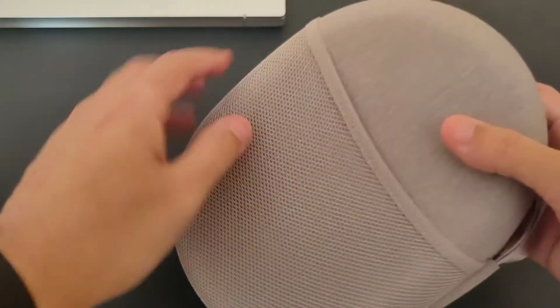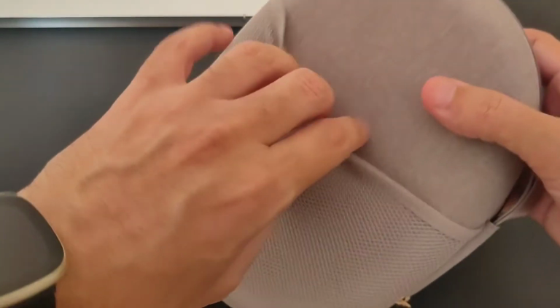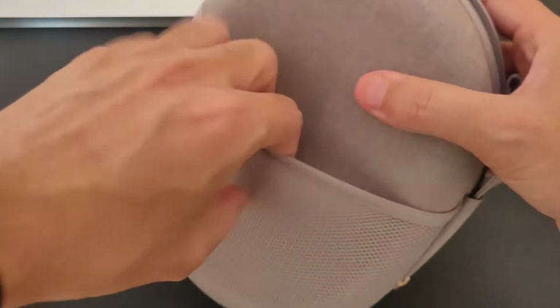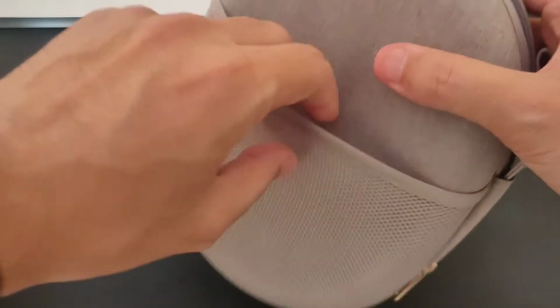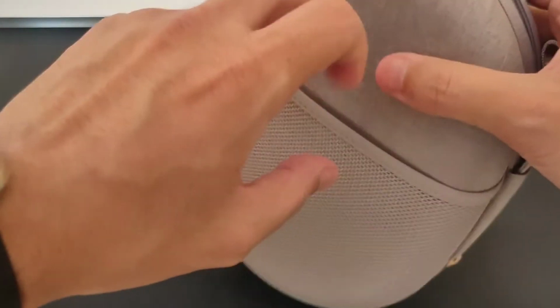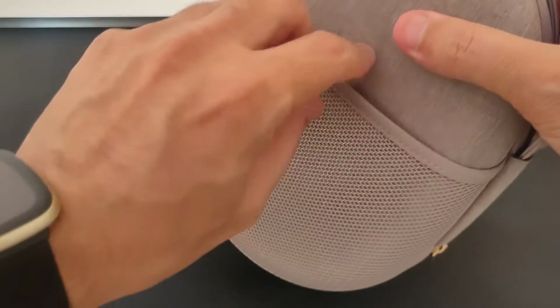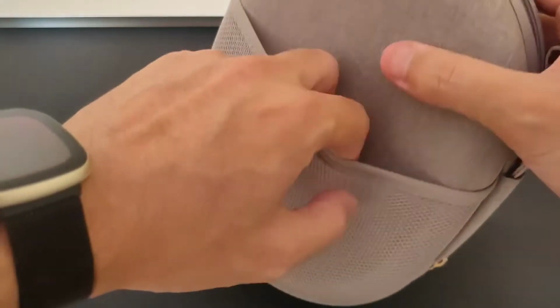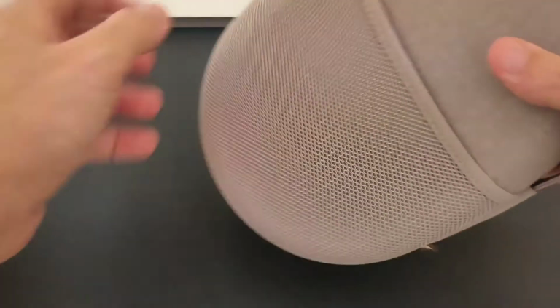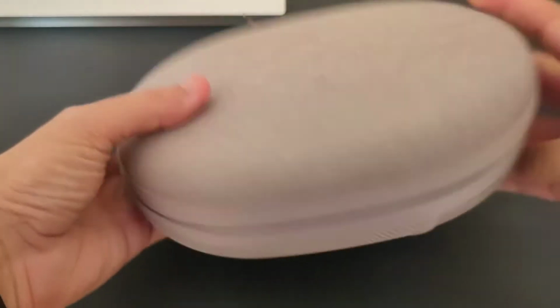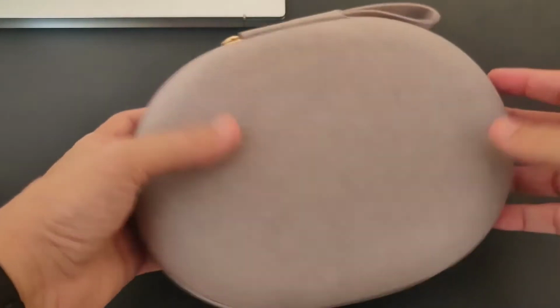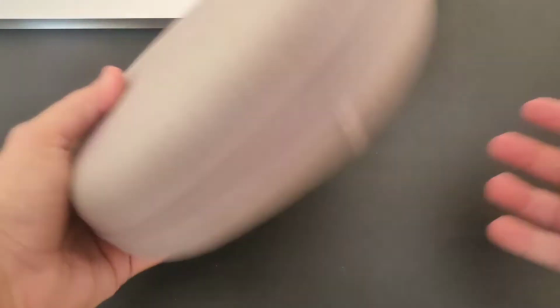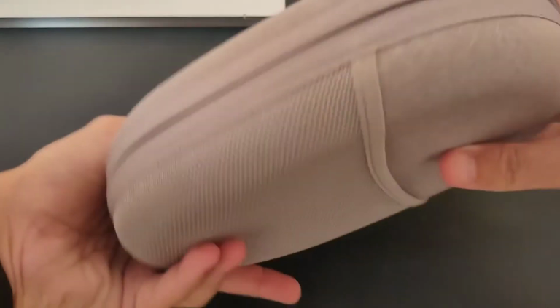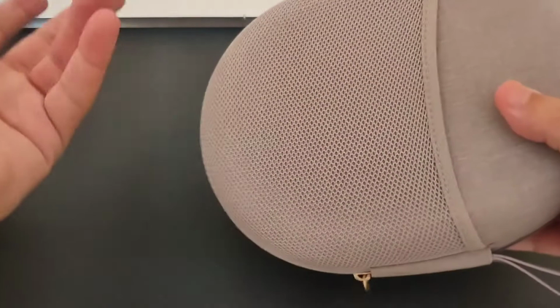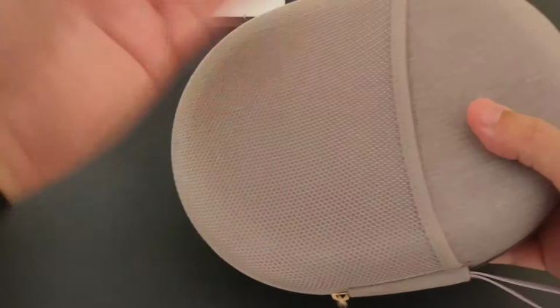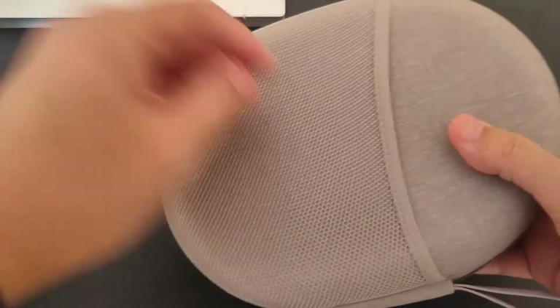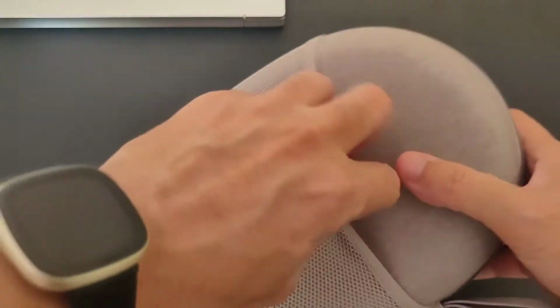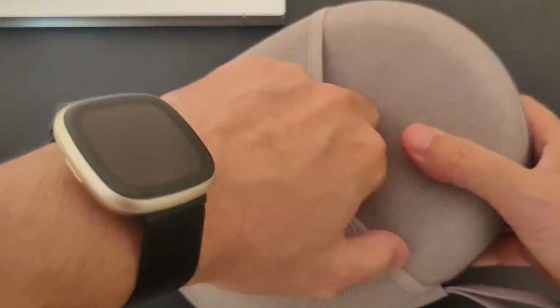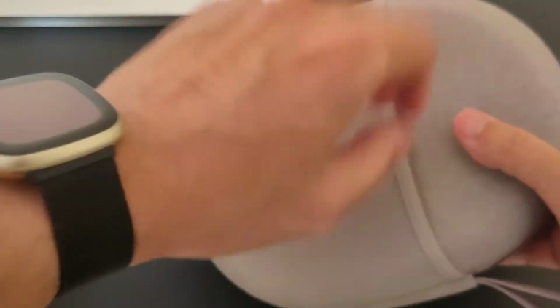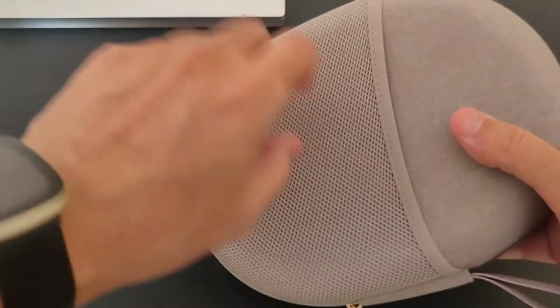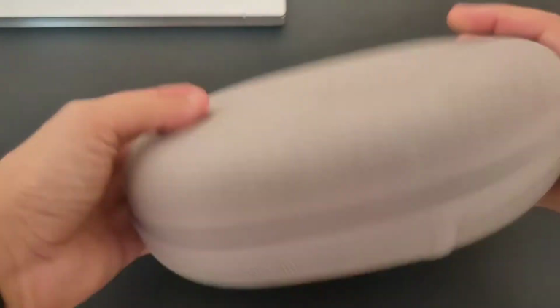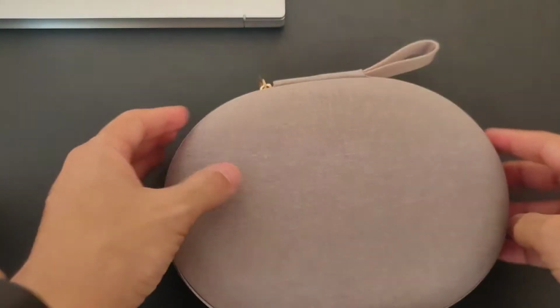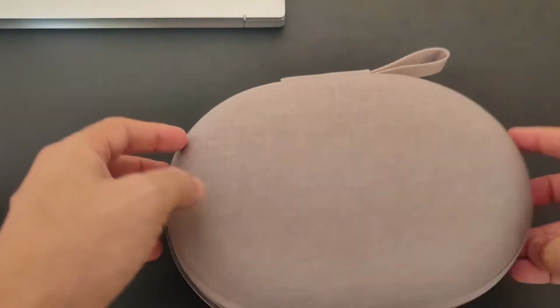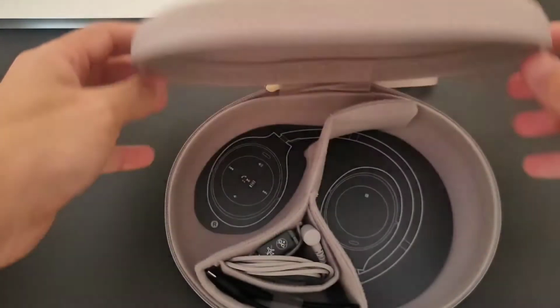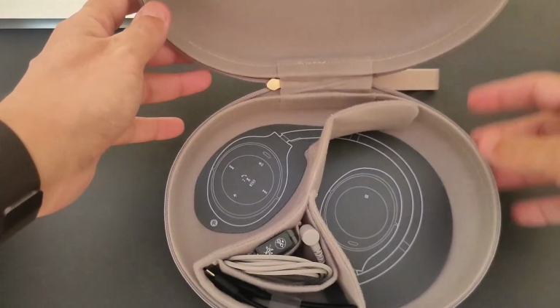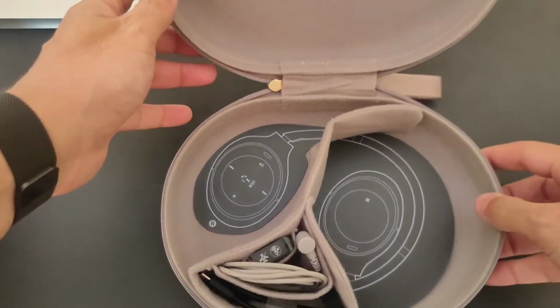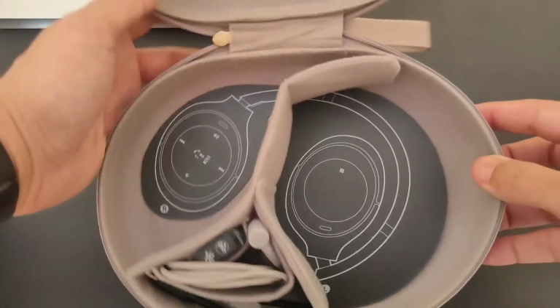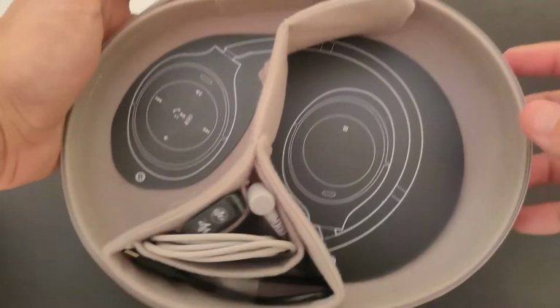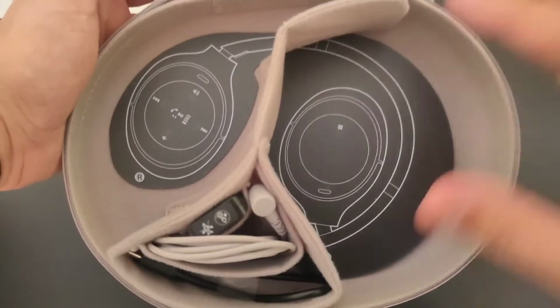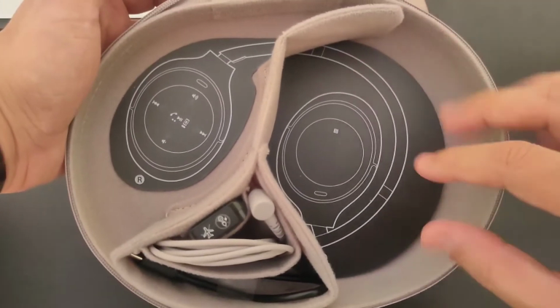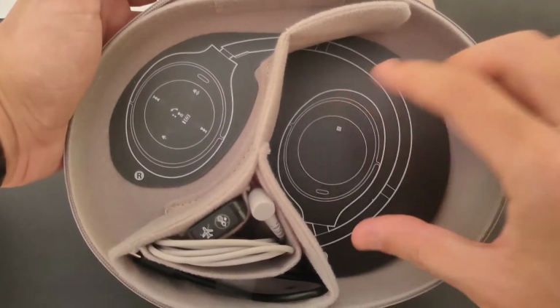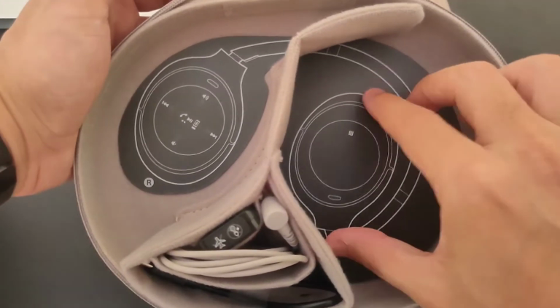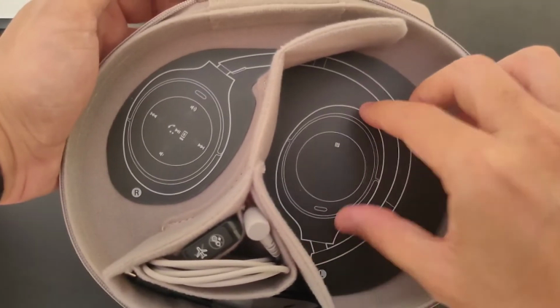It has areas where you can put your stuff. You could take this as a traveling bag and put your stuff in here. When you open it, you'll see this nice, beautiful design with a dedicated spot for your headphones.